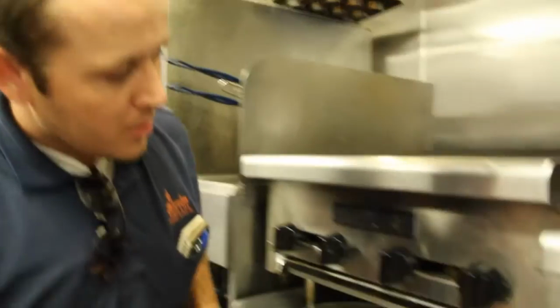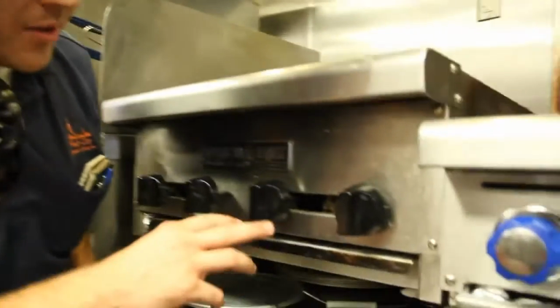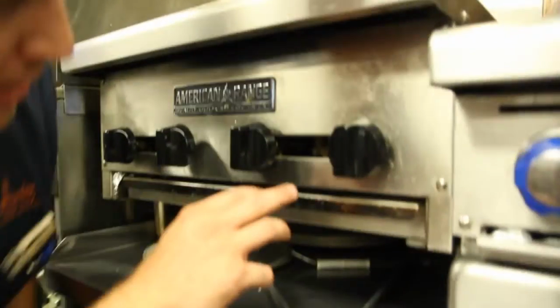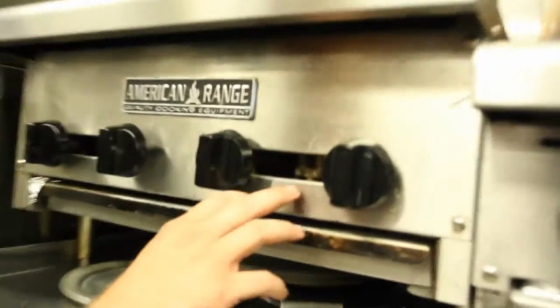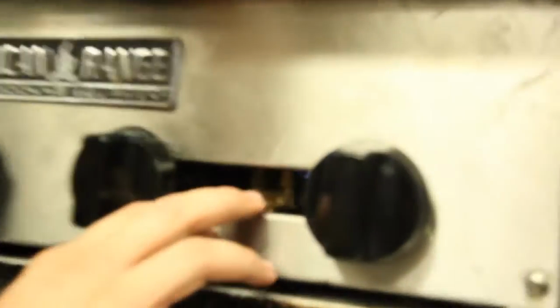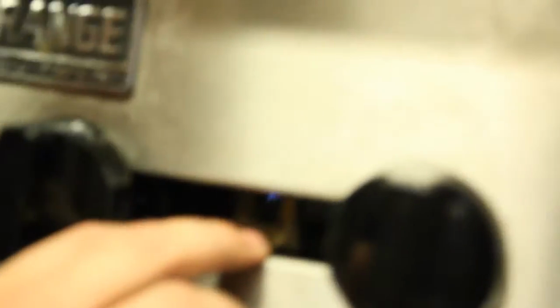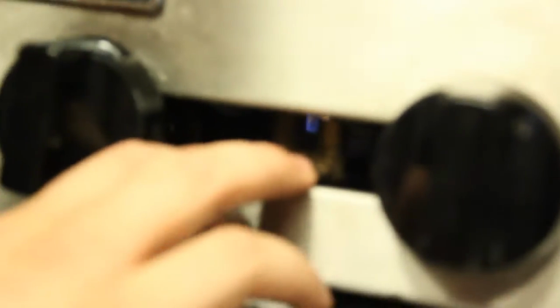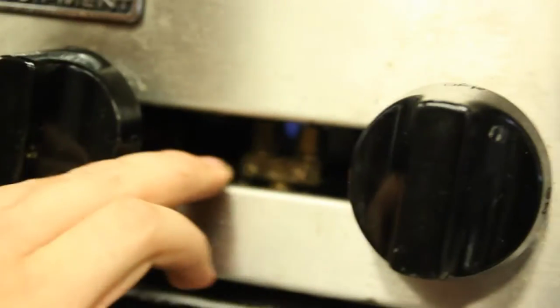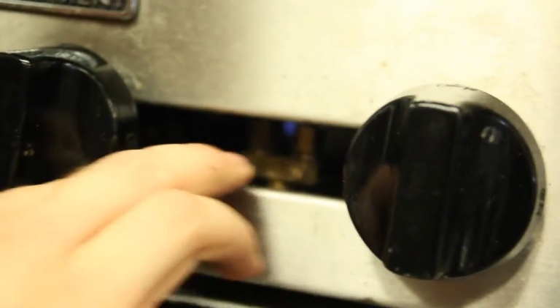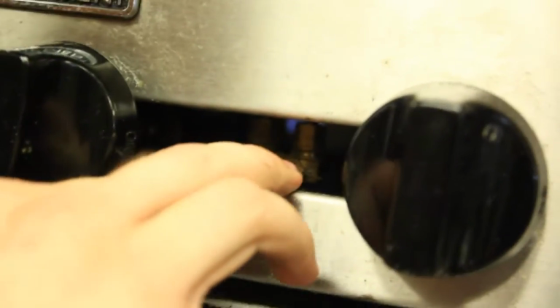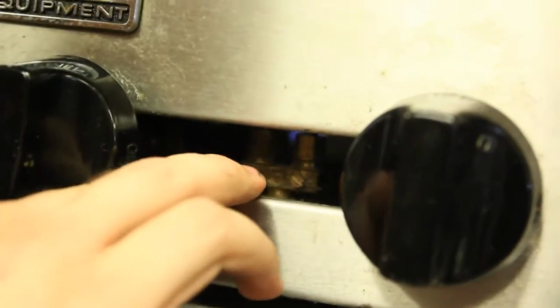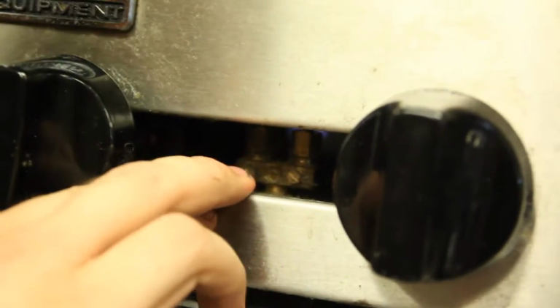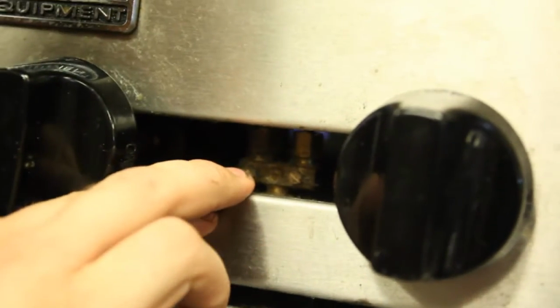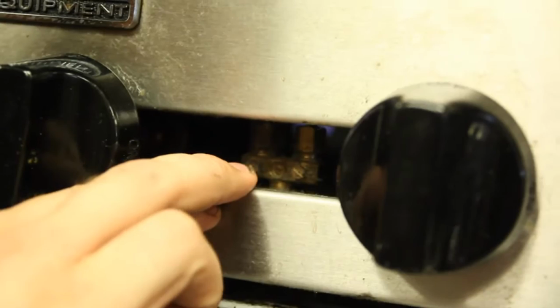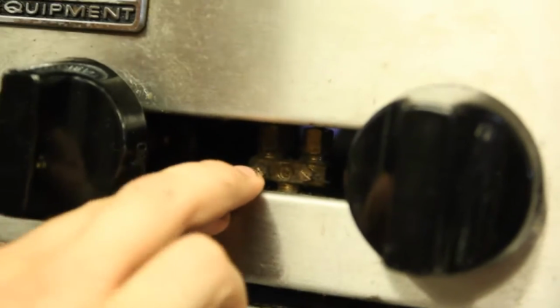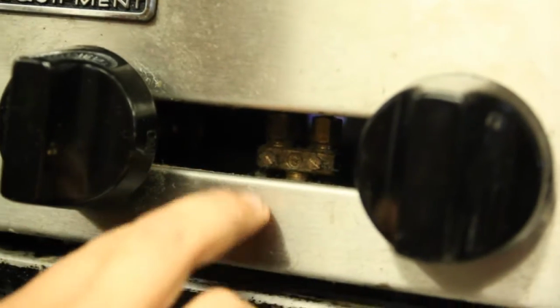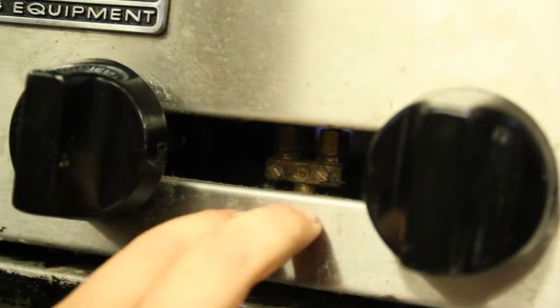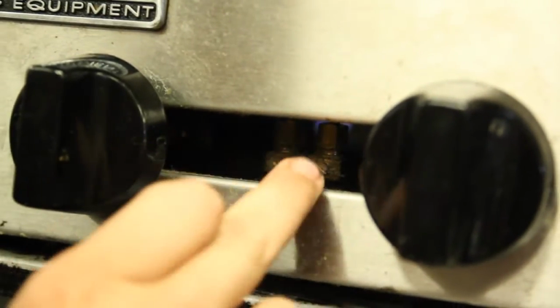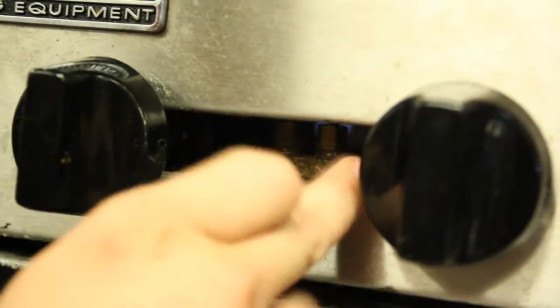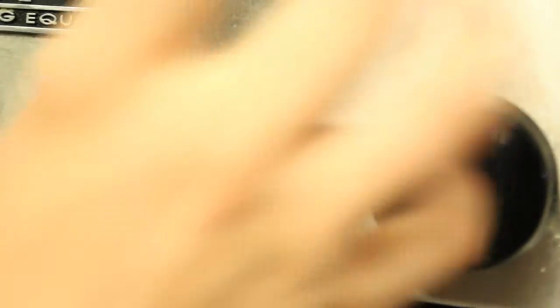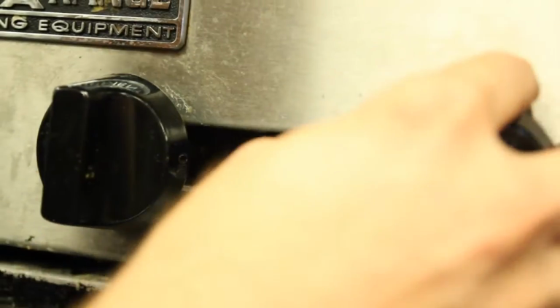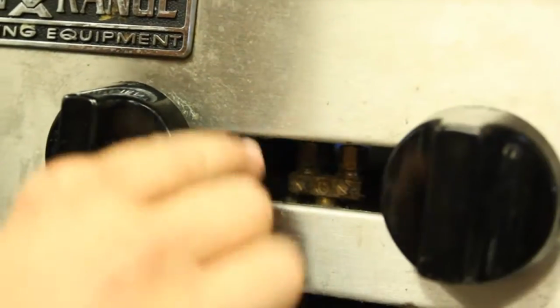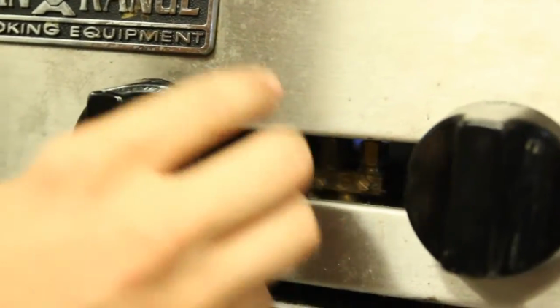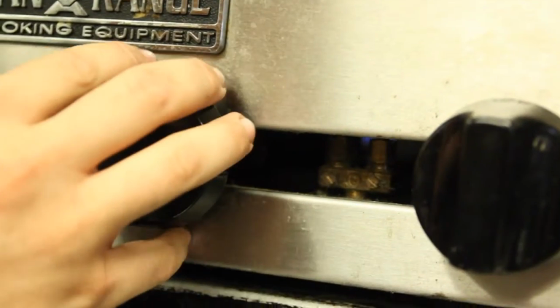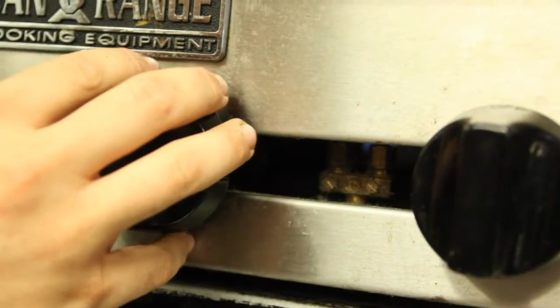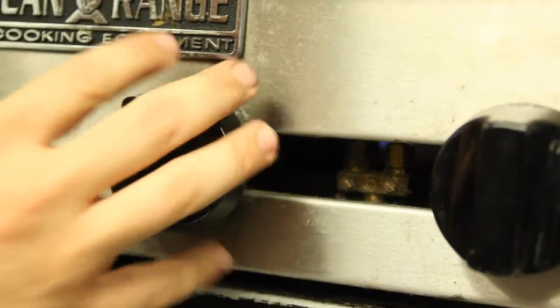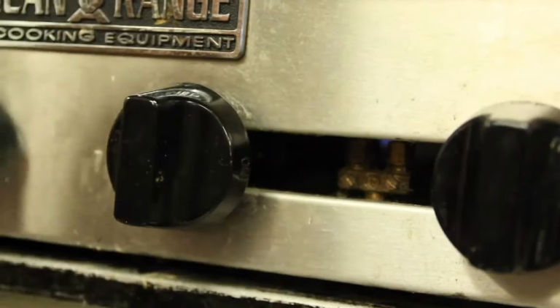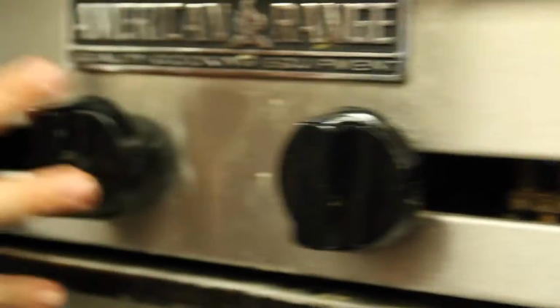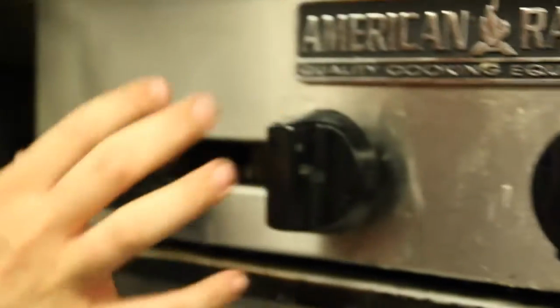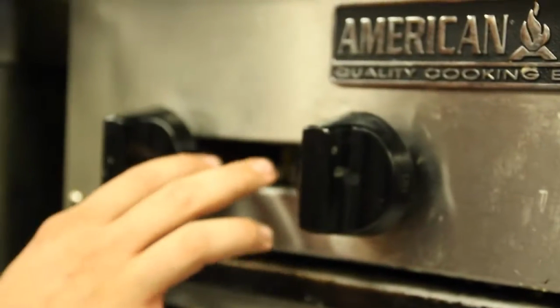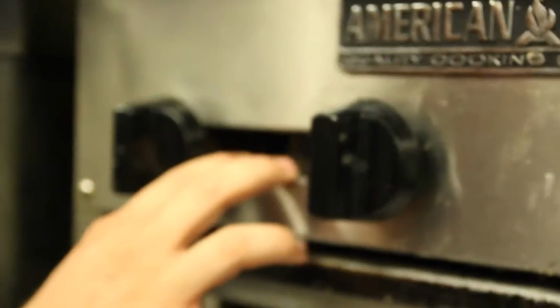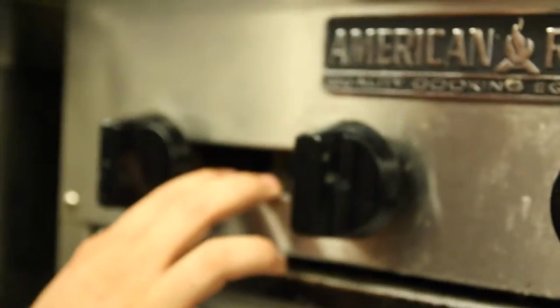Right in the front here are your pilot valves. They're both established with flat head set screws. The right side is for the right burner, the left side is for the left burner, and it's identical for the other burners here.